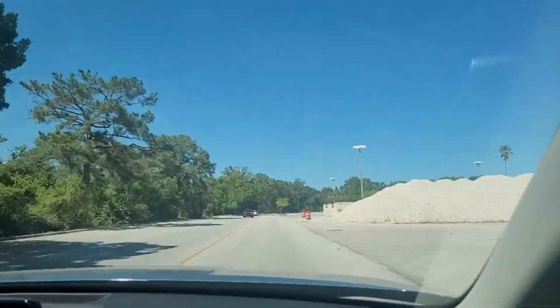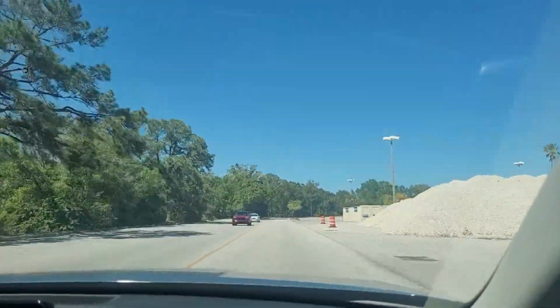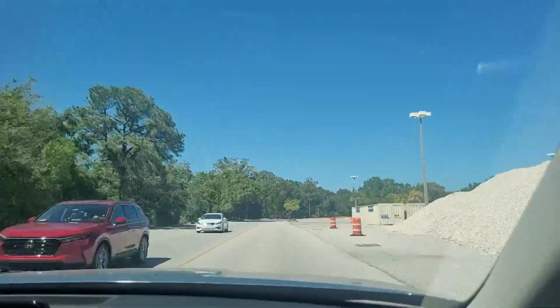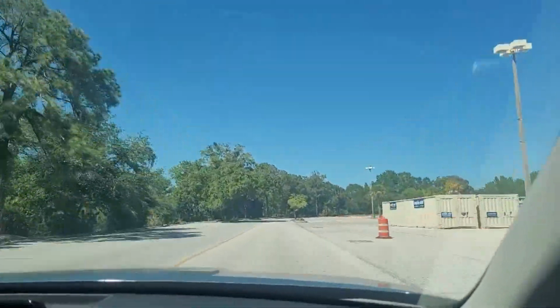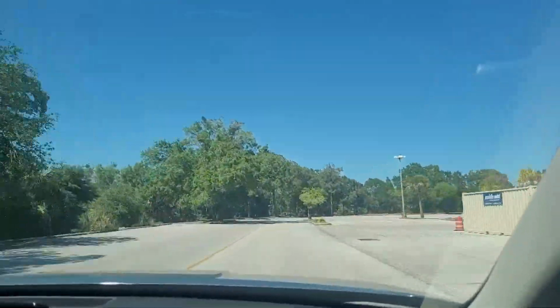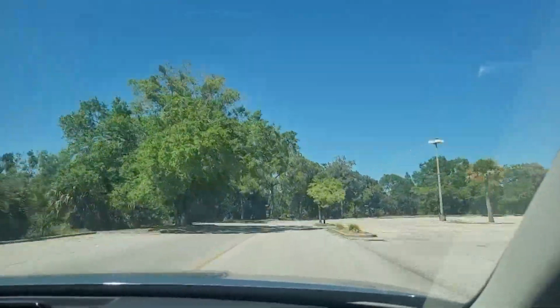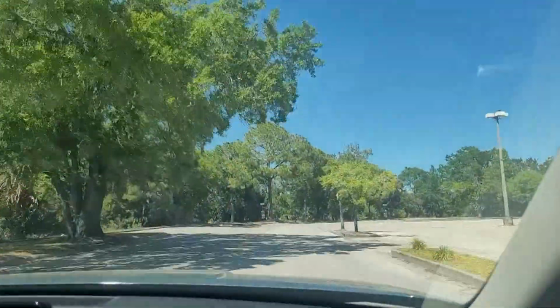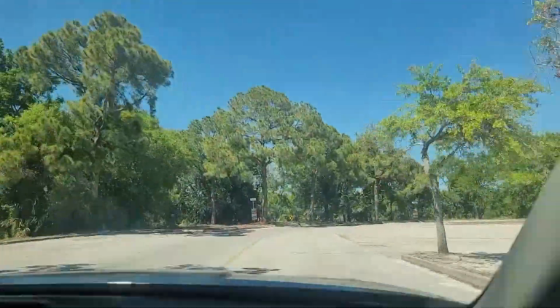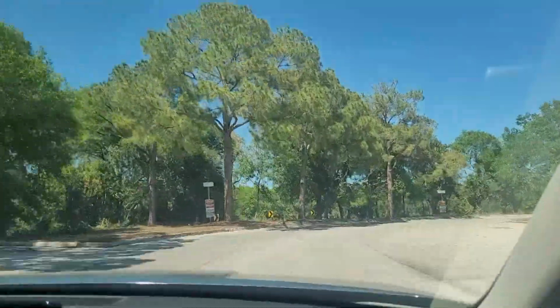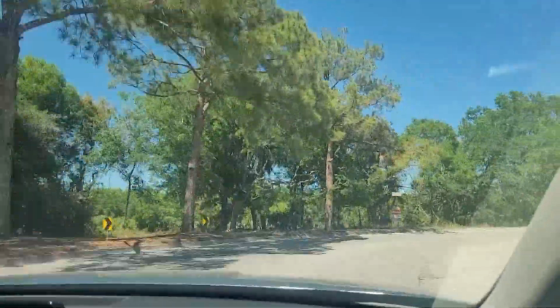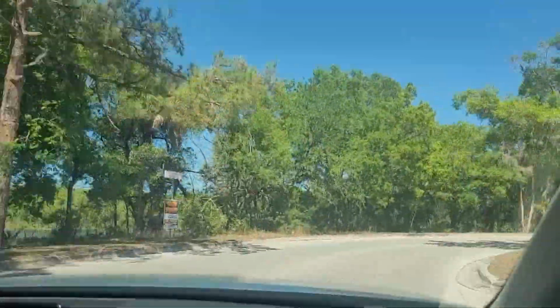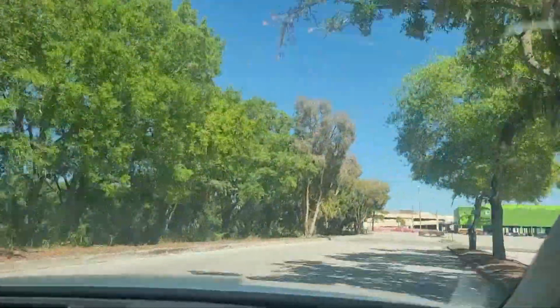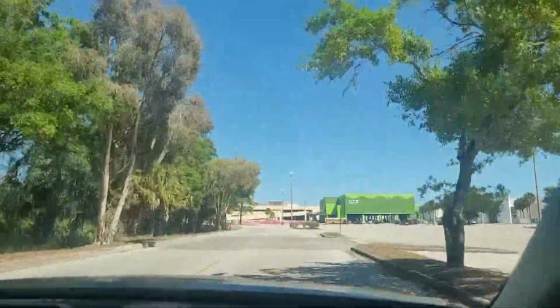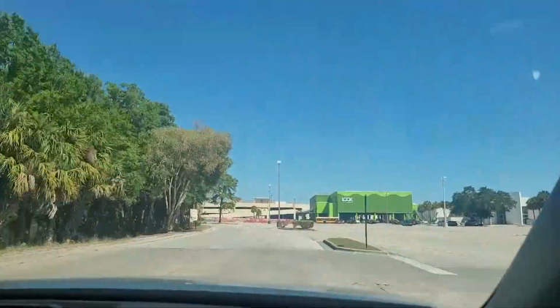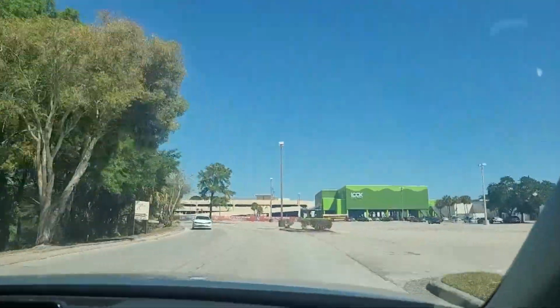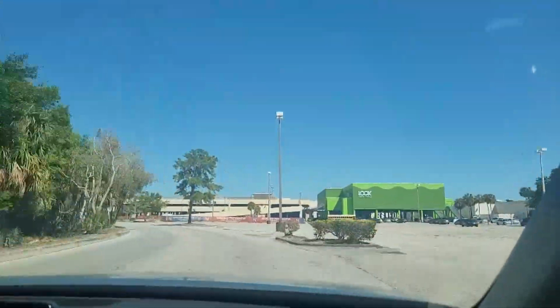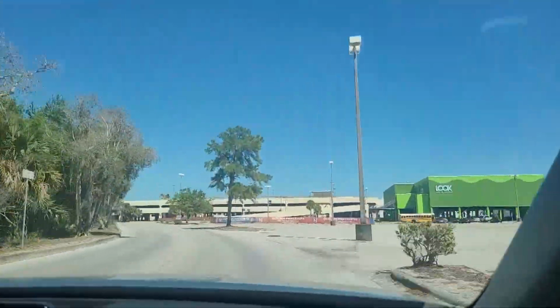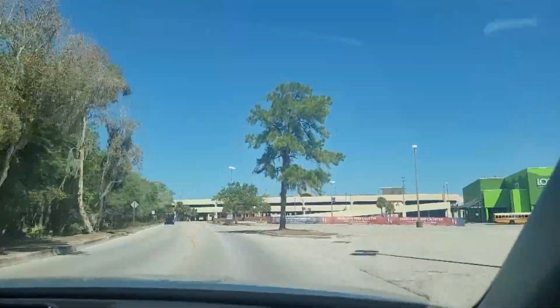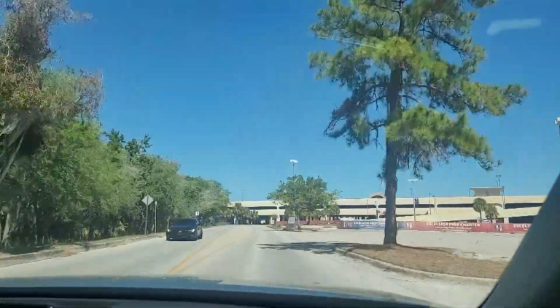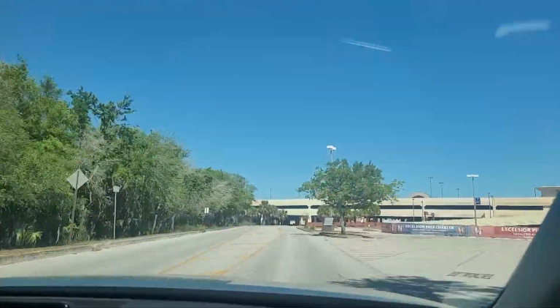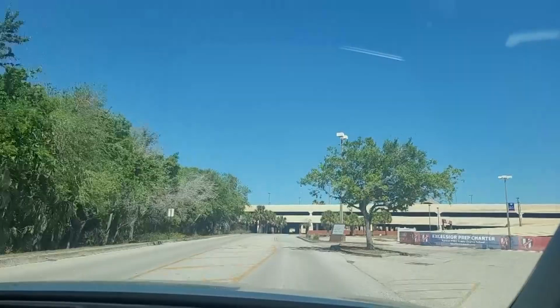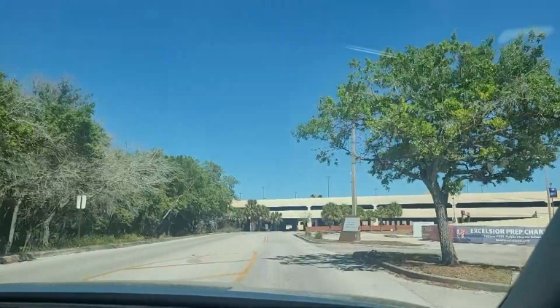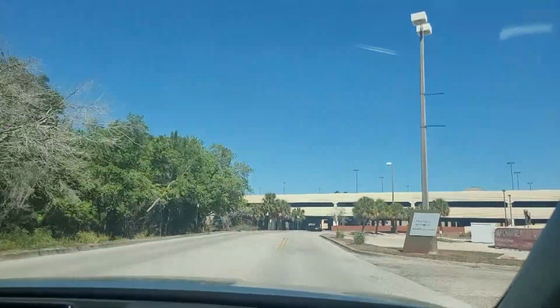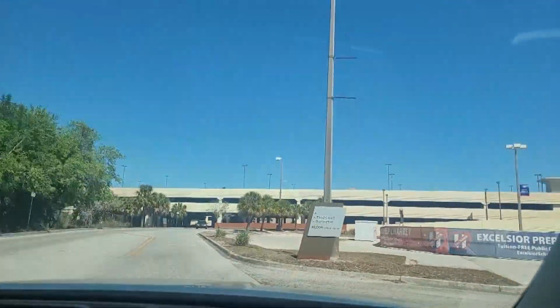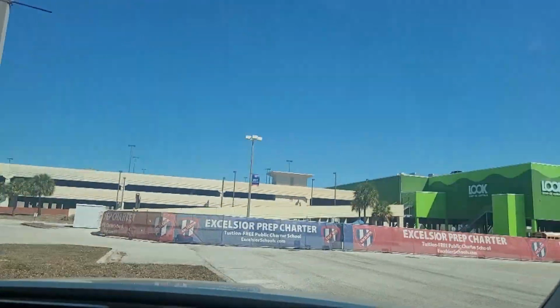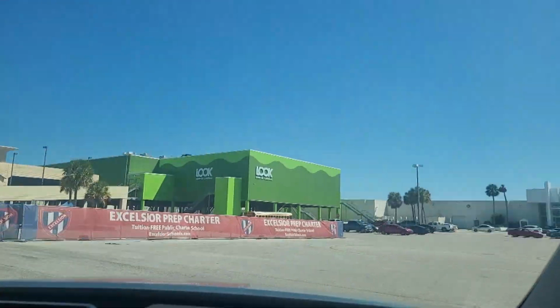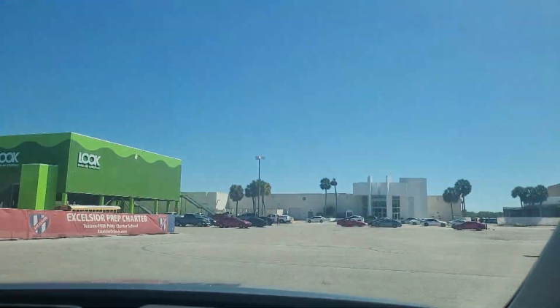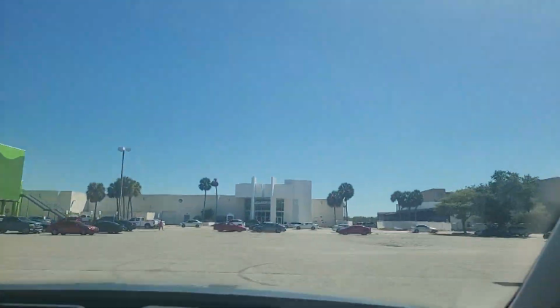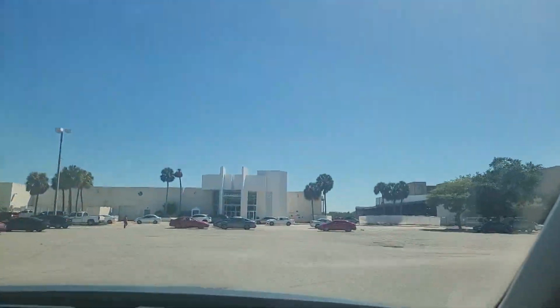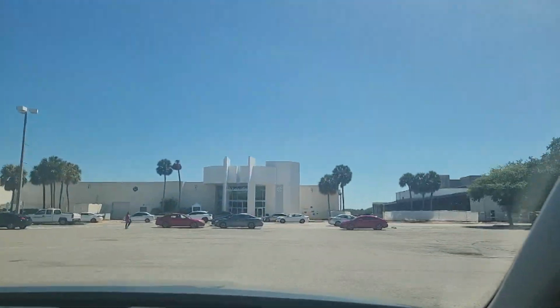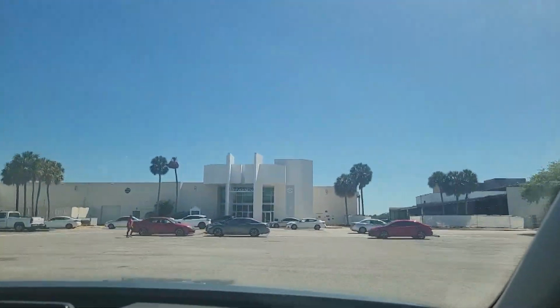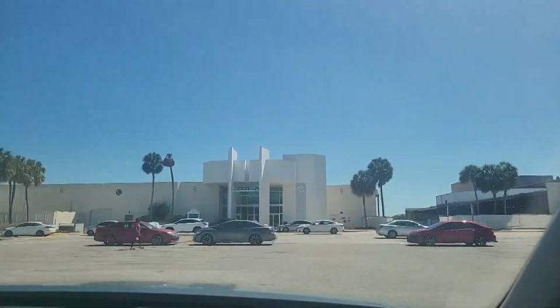Follow this road until the parking lot where you will turn right into it. This will take you to the back entrance of the University Mall. You'll know it's the right place because it's right next to a bright green garage that says 'look' on it.